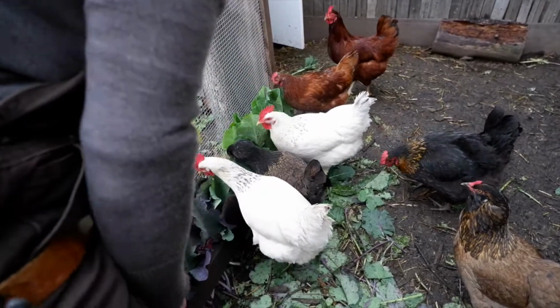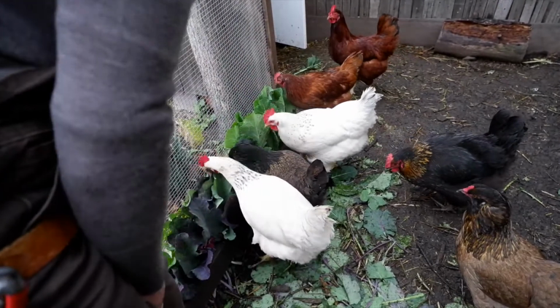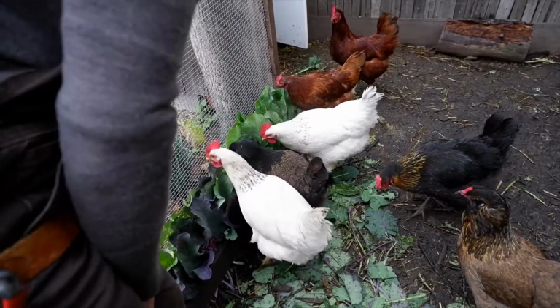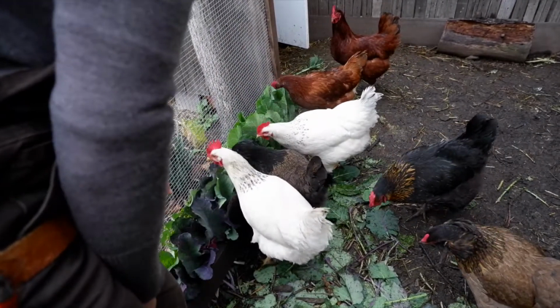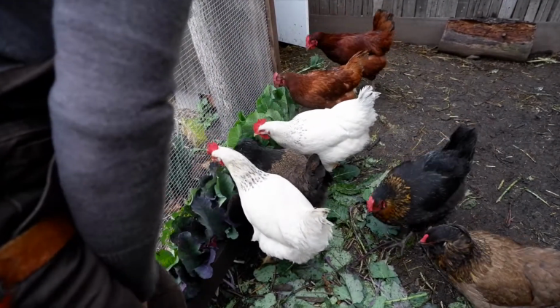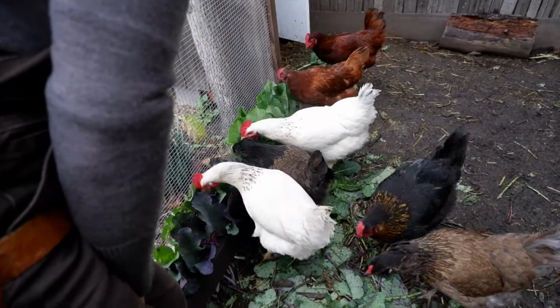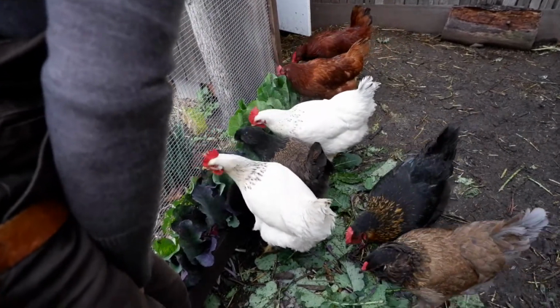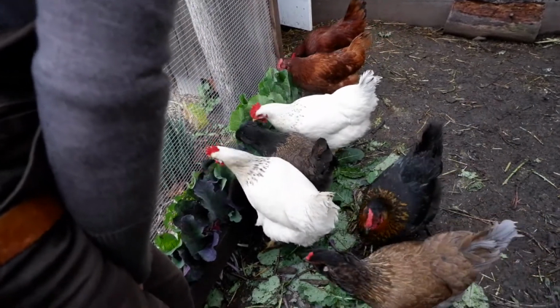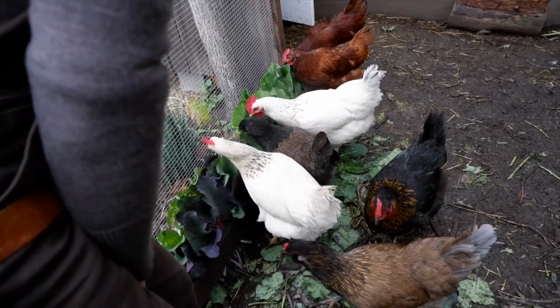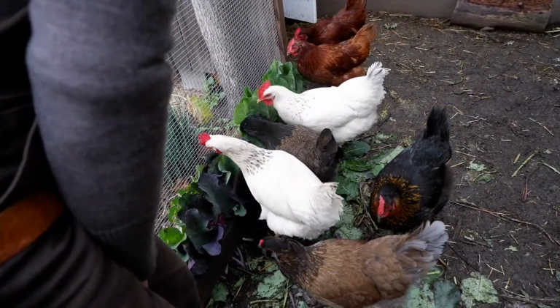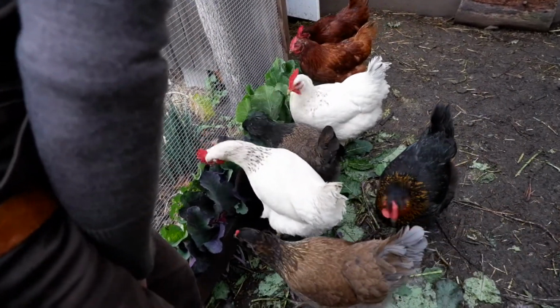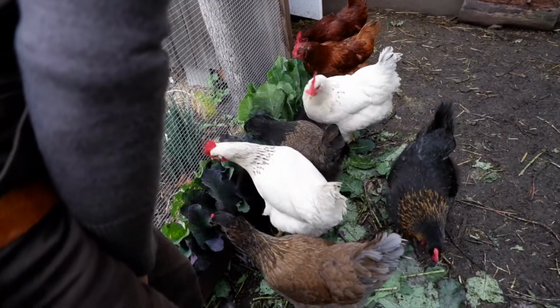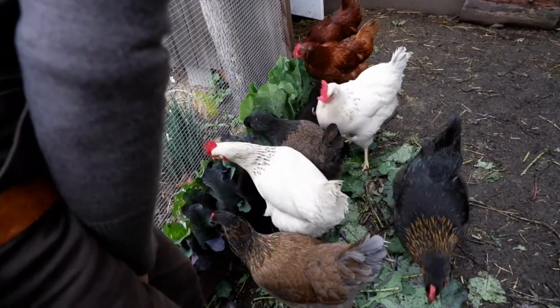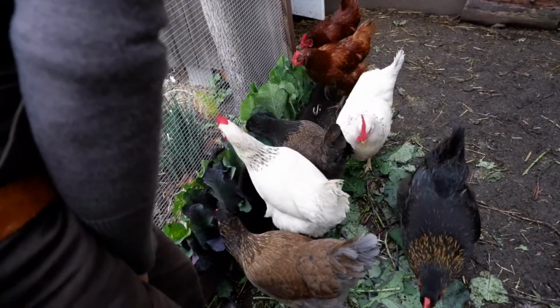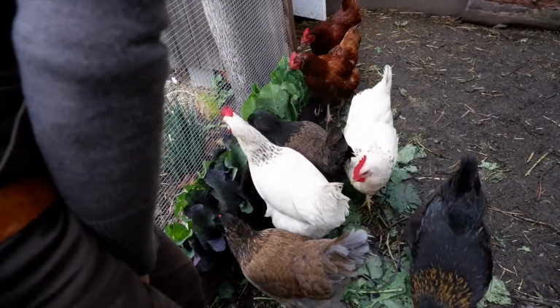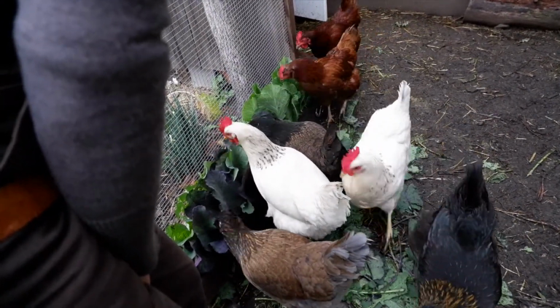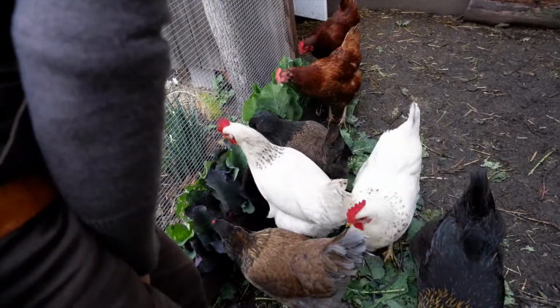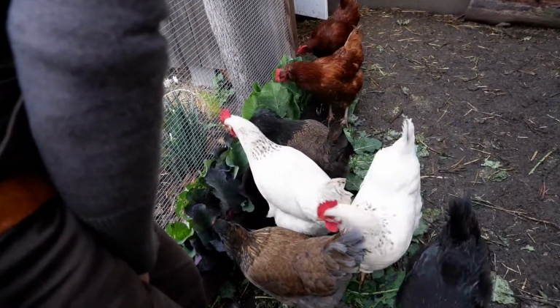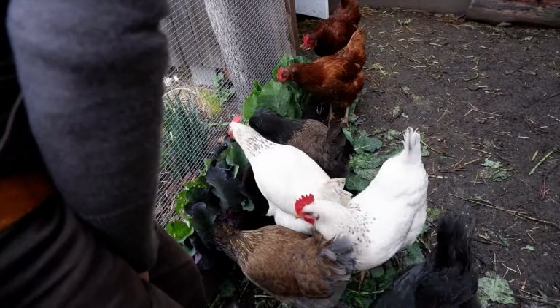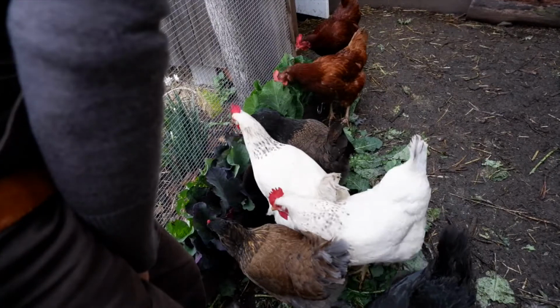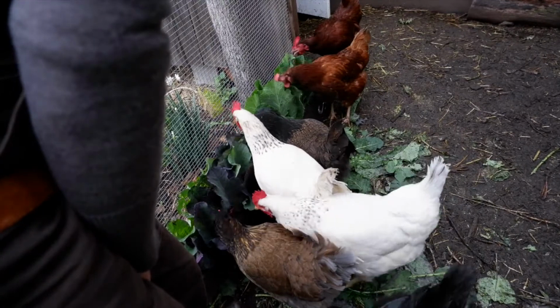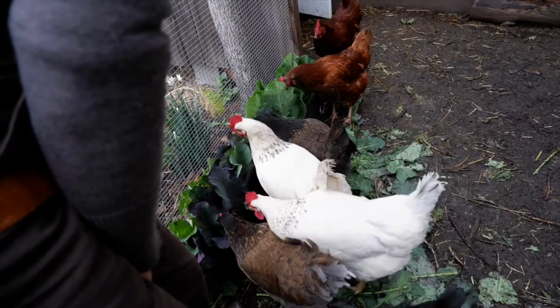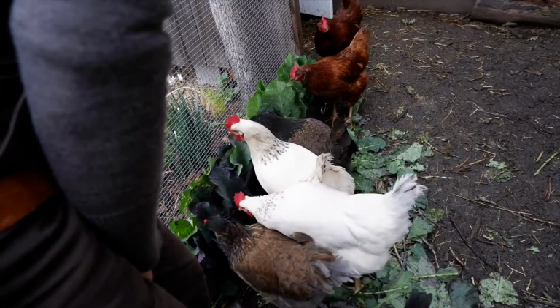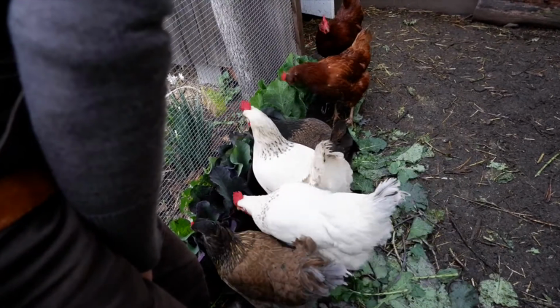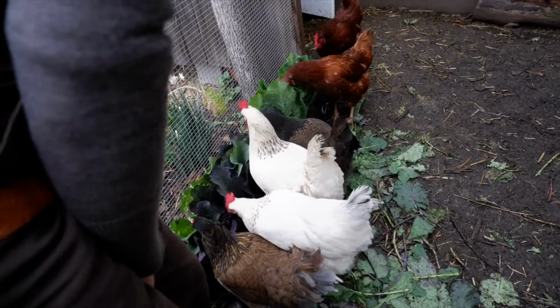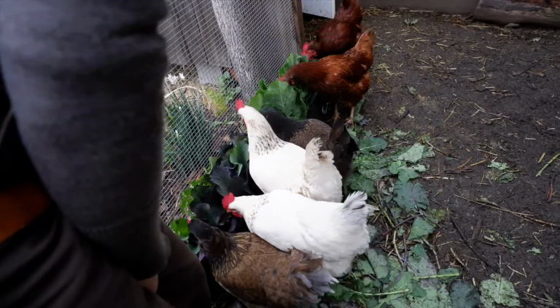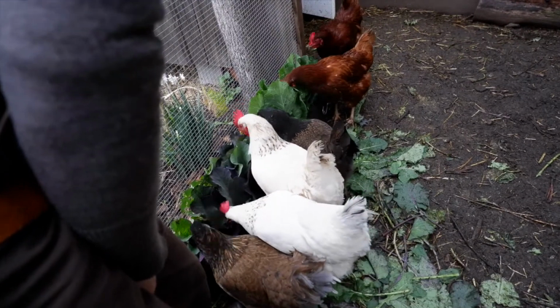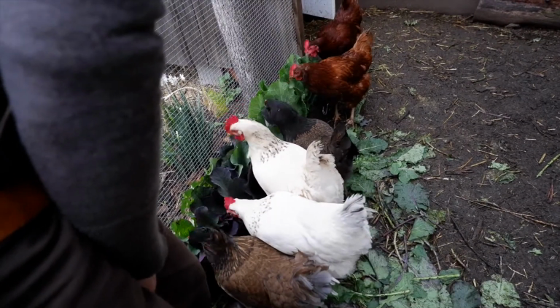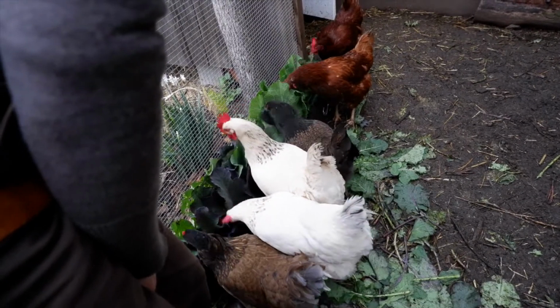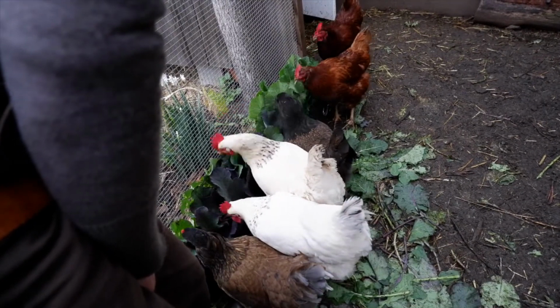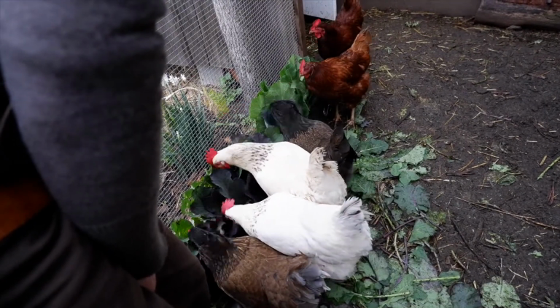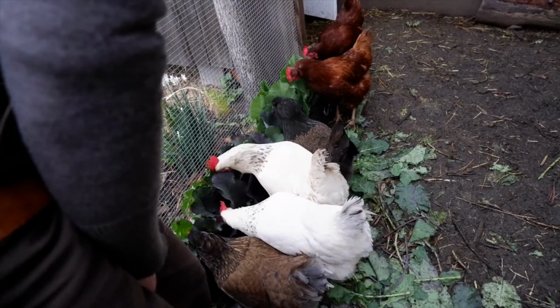So here we have the chicken buffet, the salad bar. They're able to really consume a lot more. You can see they really like pecking there.